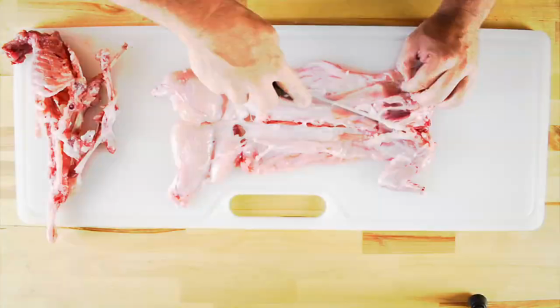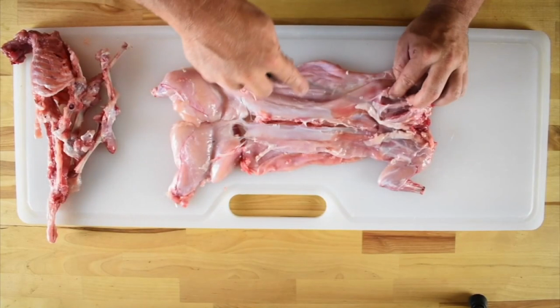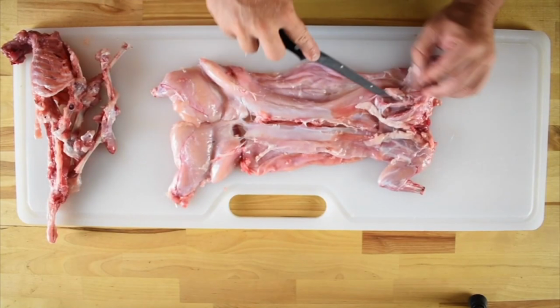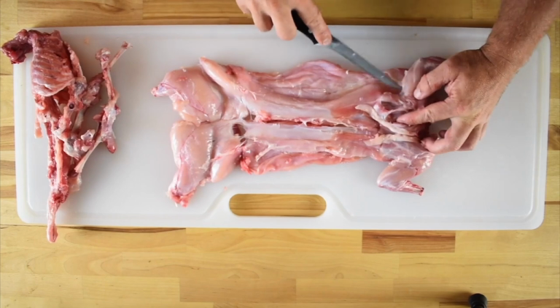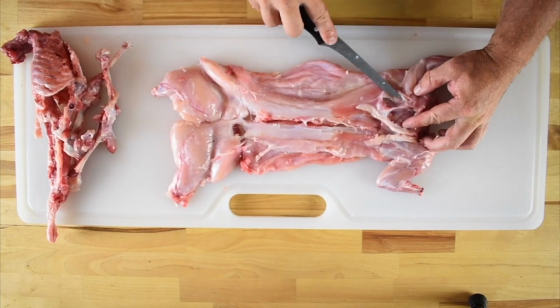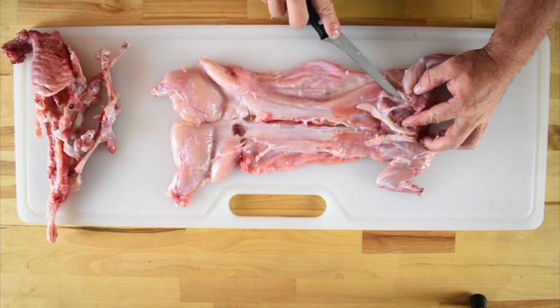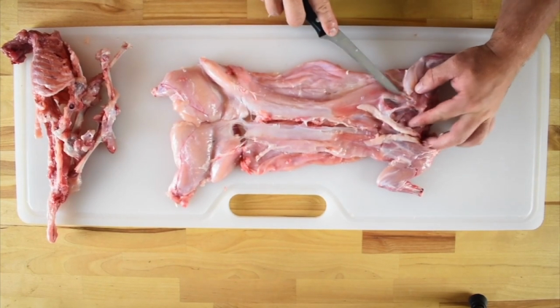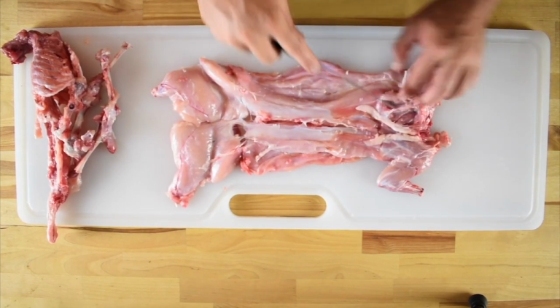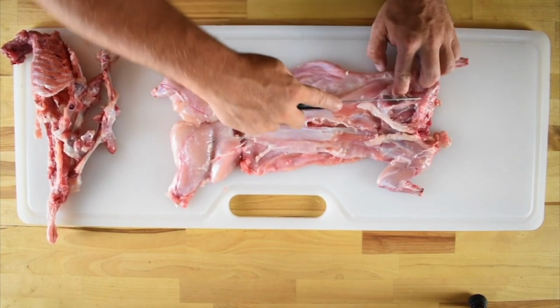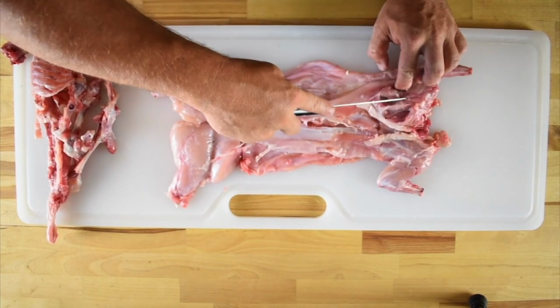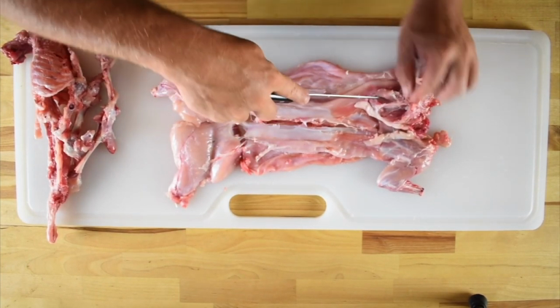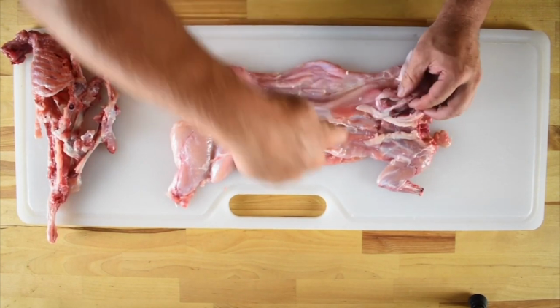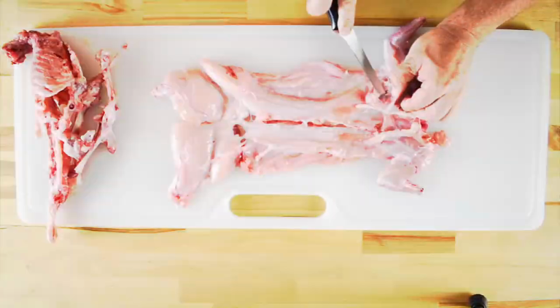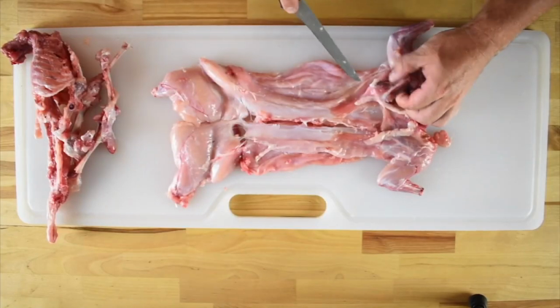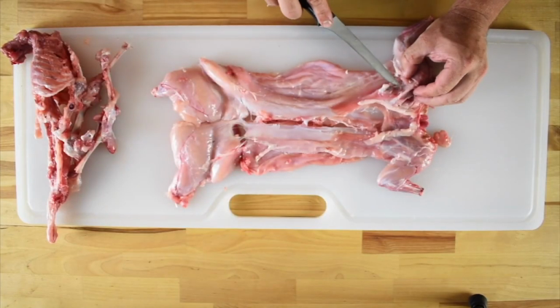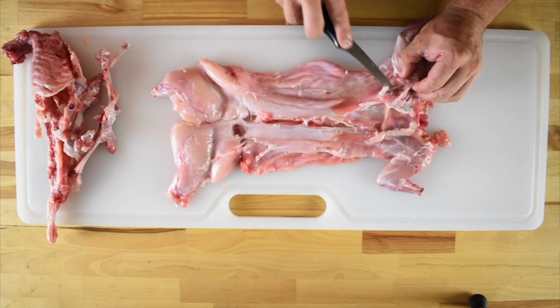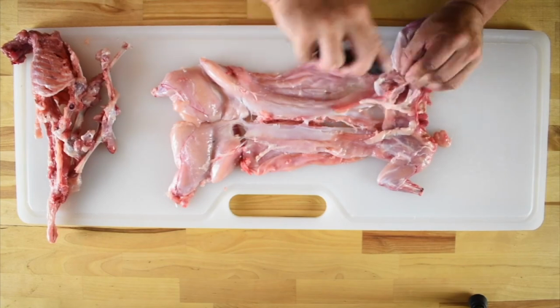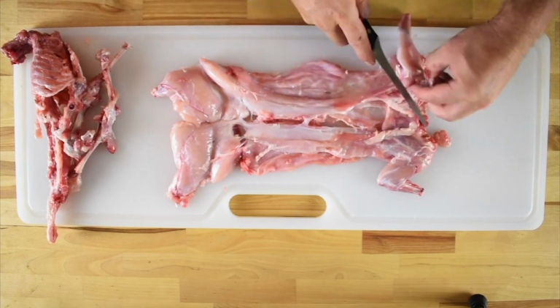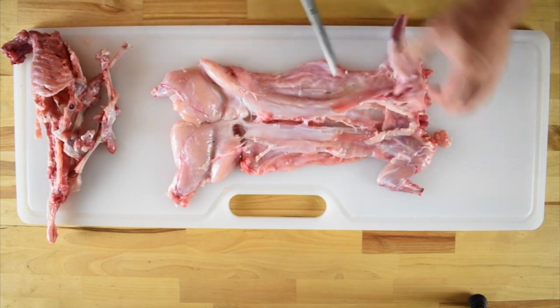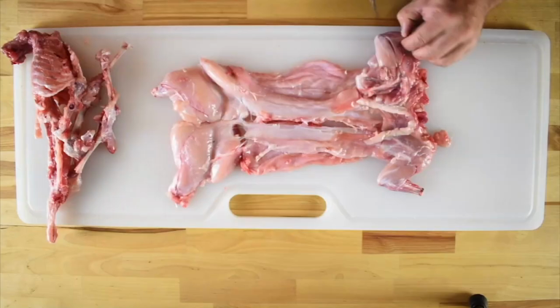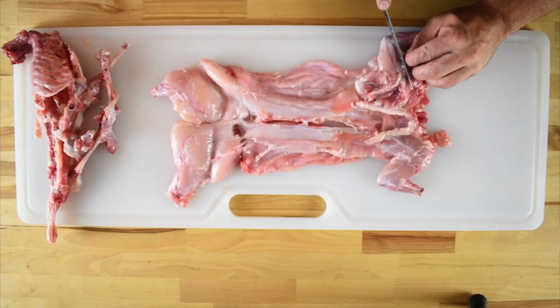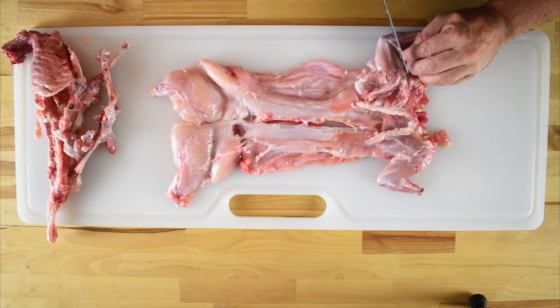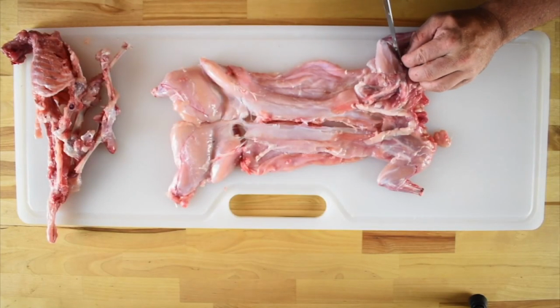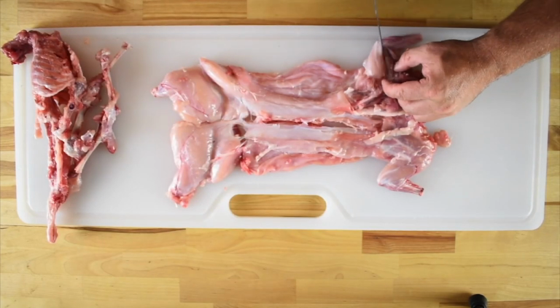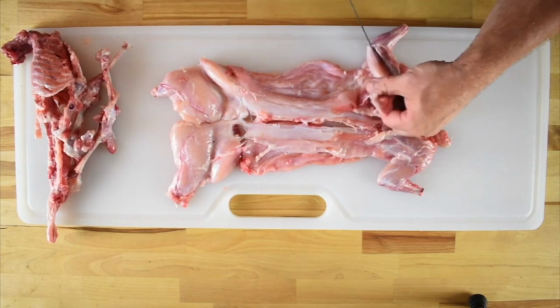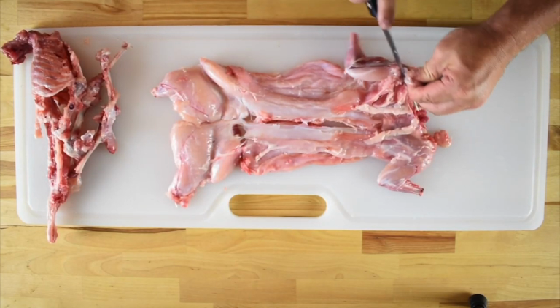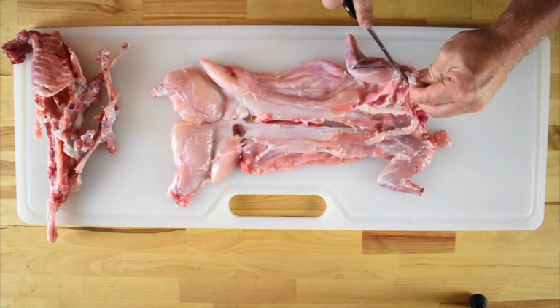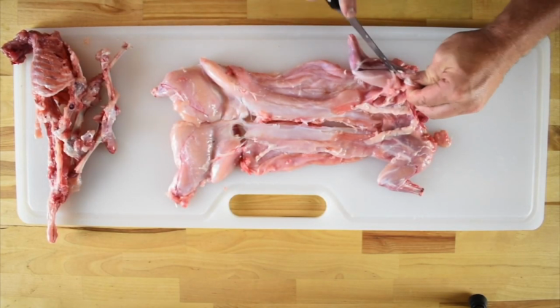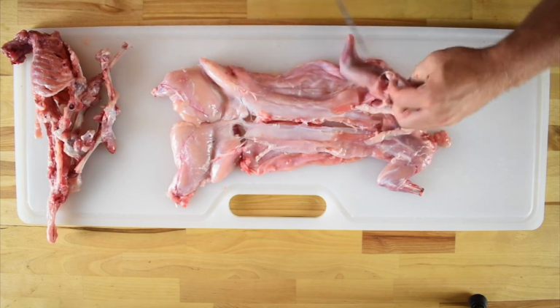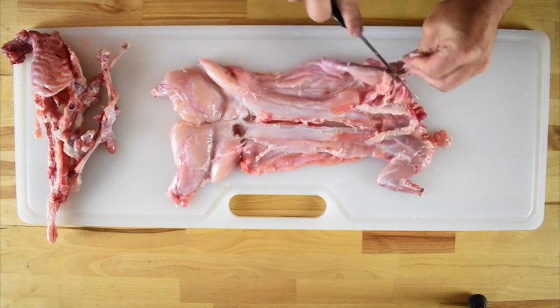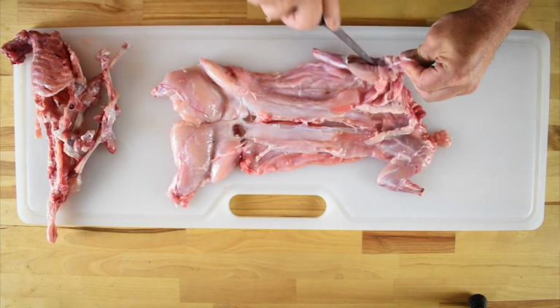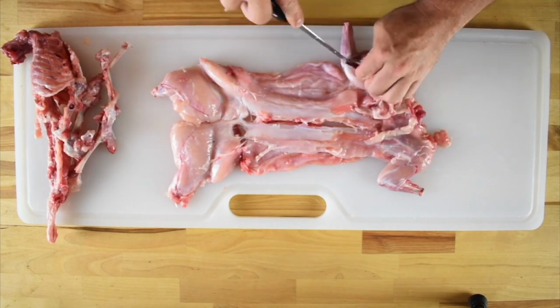Once you've isolated the shoulder blade, use the tip of your knife to work underneath the shoulder, separating it from the meat. Separate the shoulder all the way down to the first joint. Then work your way down the arm bone, separating the meat from the bone just like we did with the rear legs.